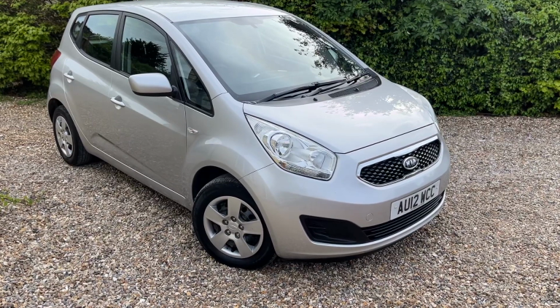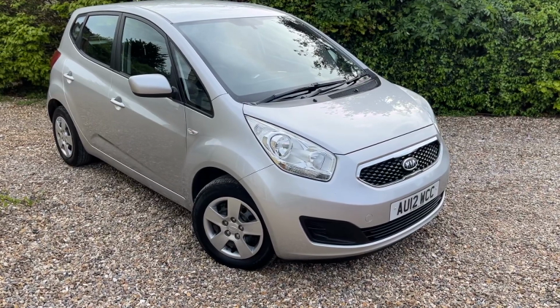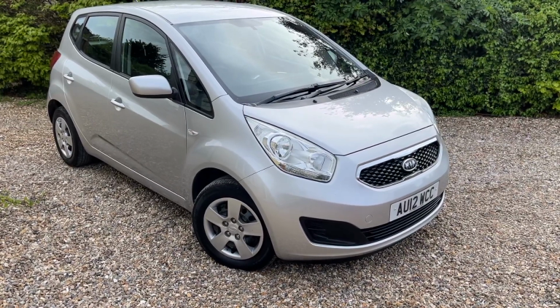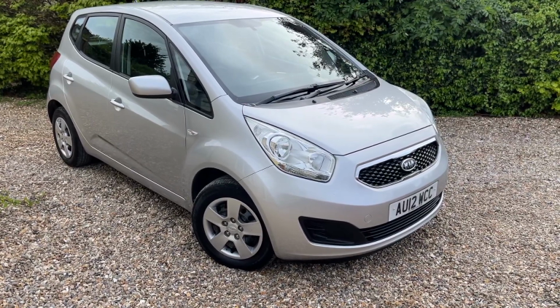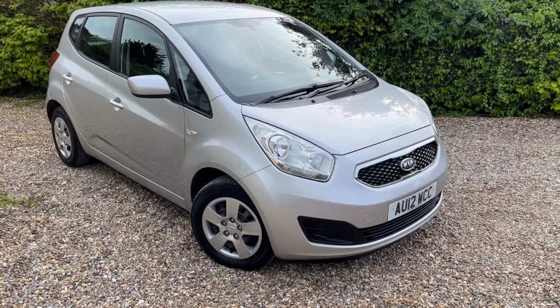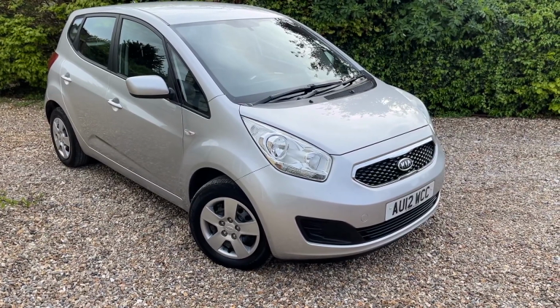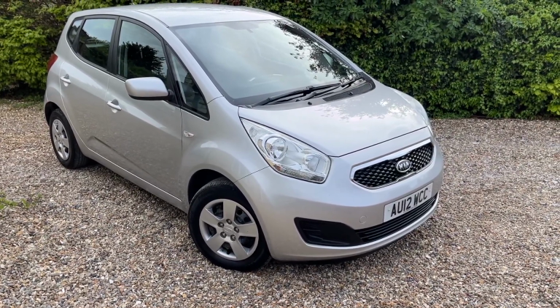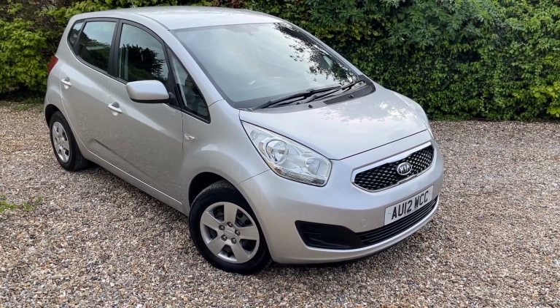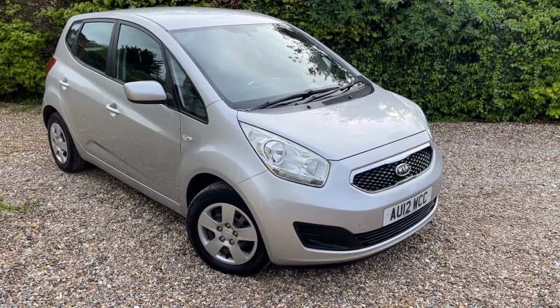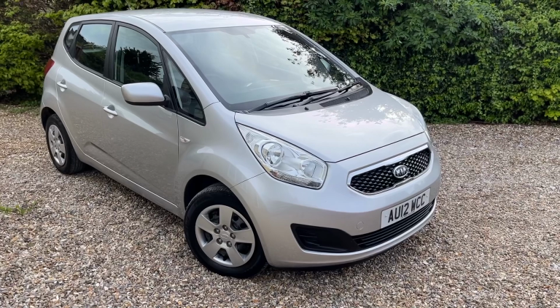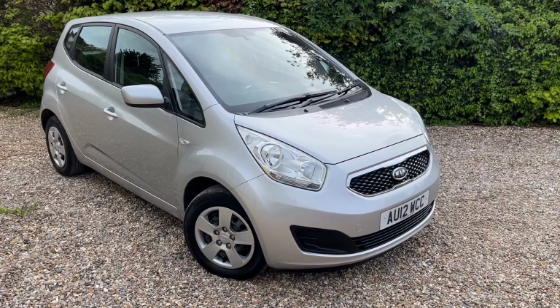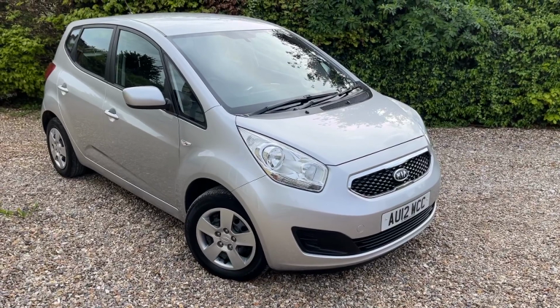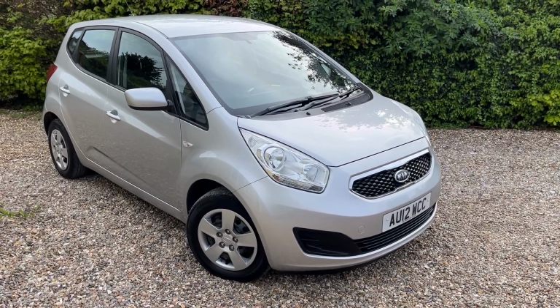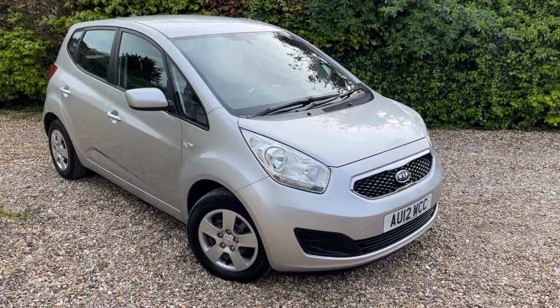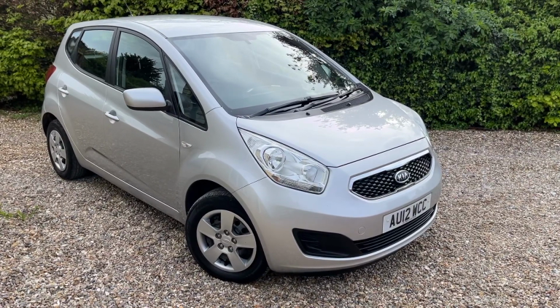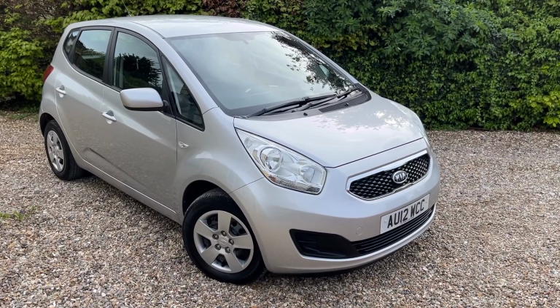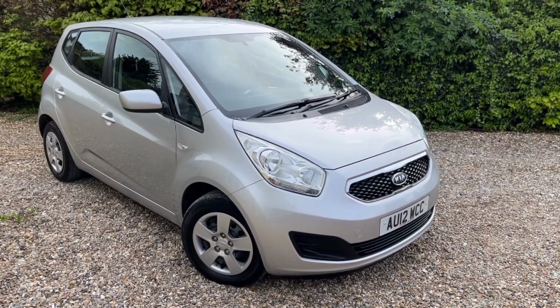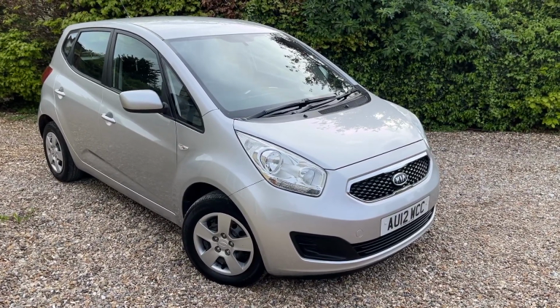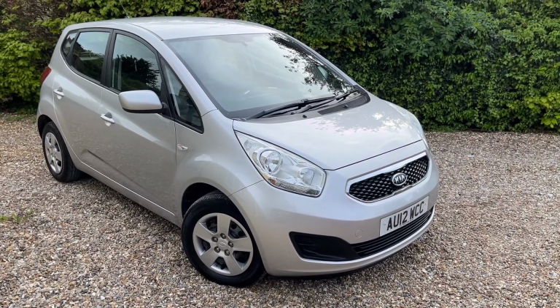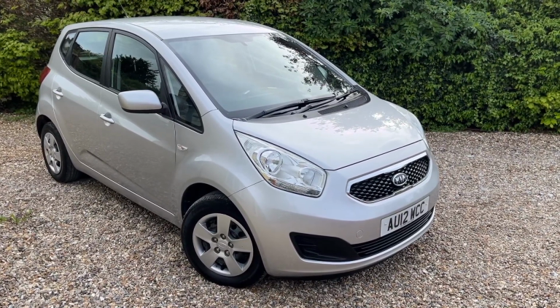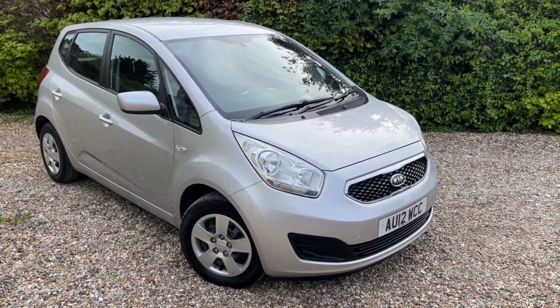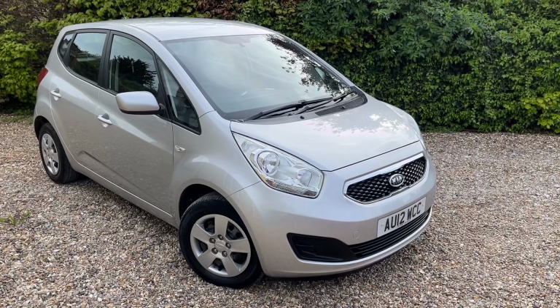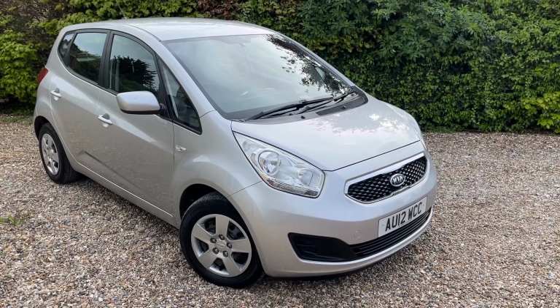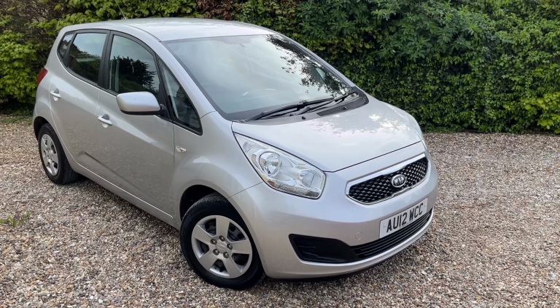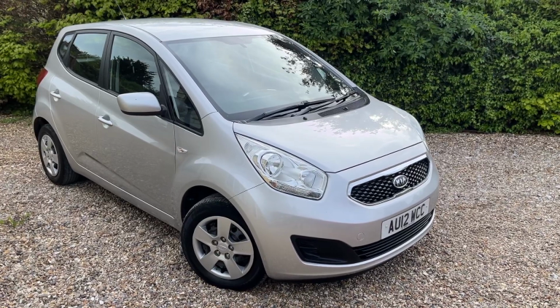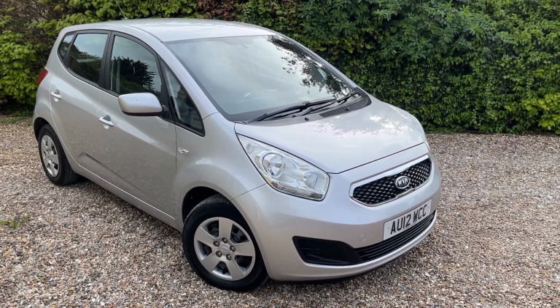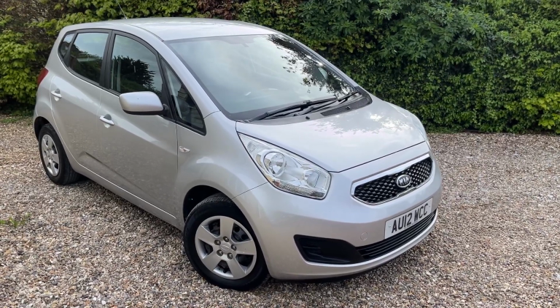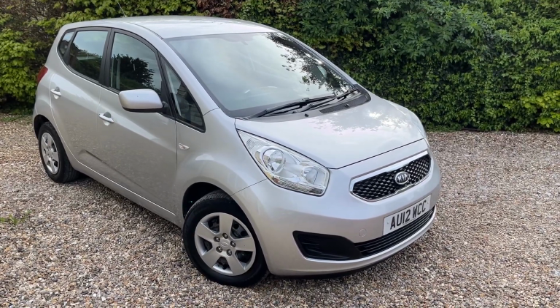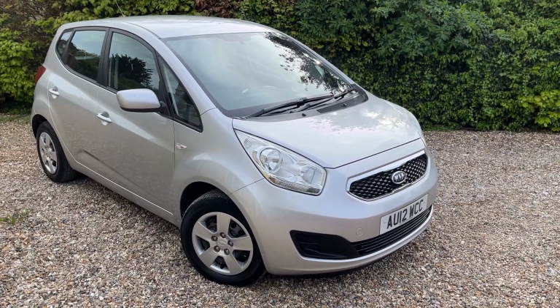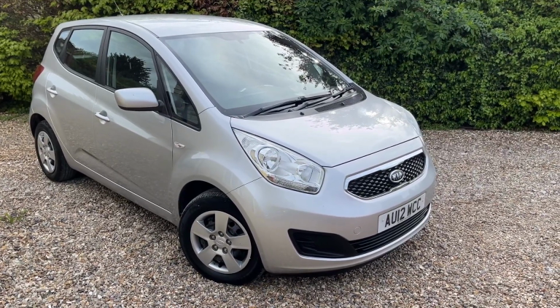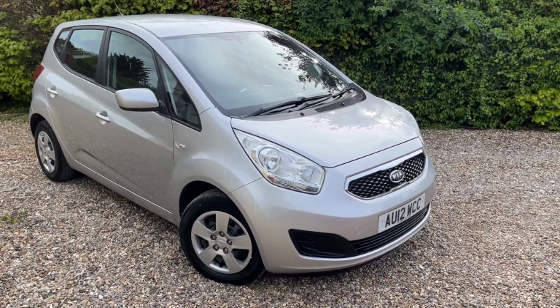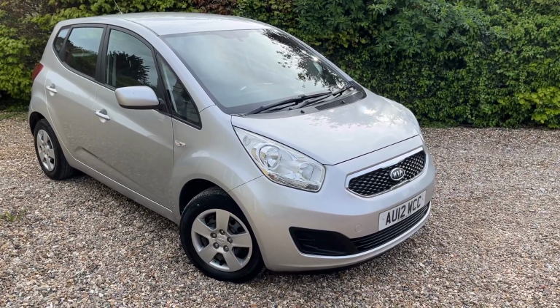All of your family can fit in it. It'll do massive amounts of MPG — it's all on the advert, but it's really, really economical. A really good, simple, cheap little car. I really rate these. I think they're great. All Kias are great.